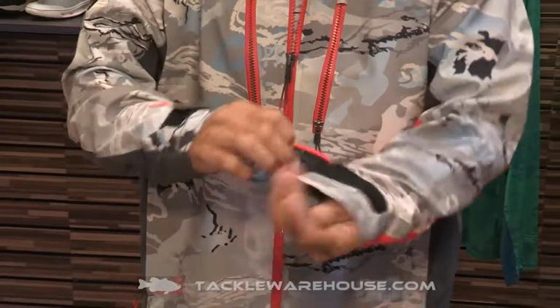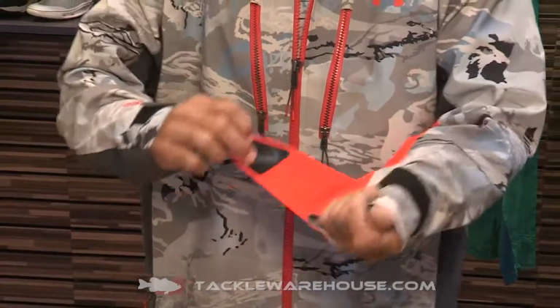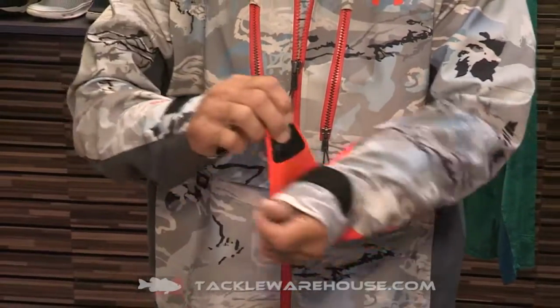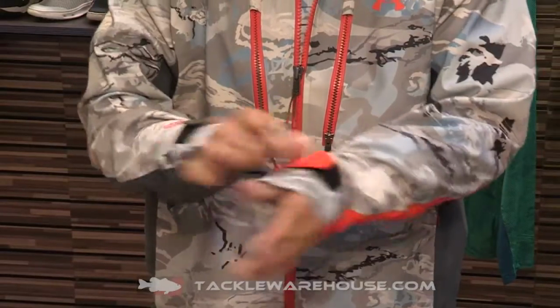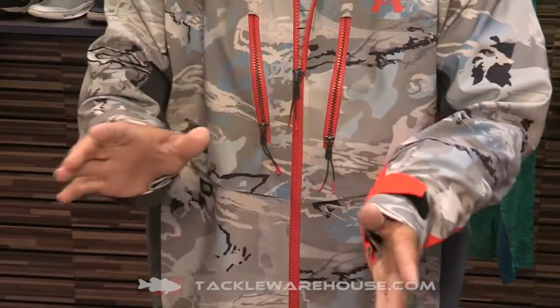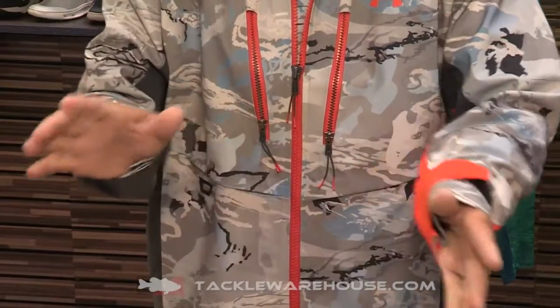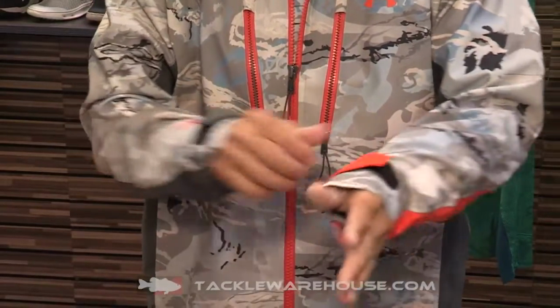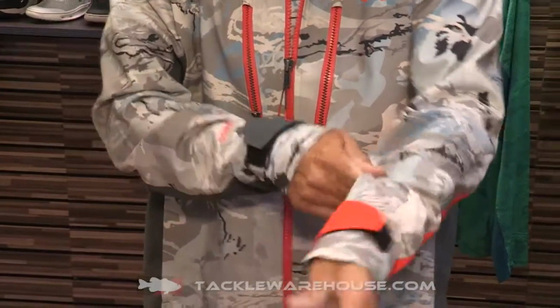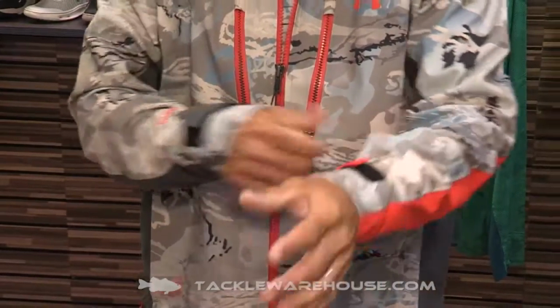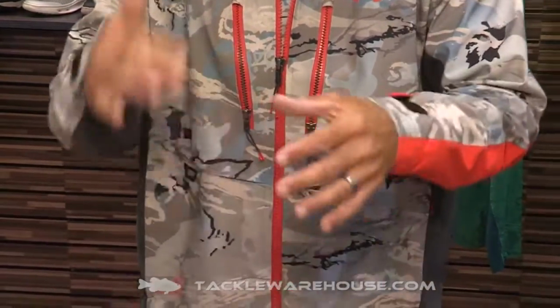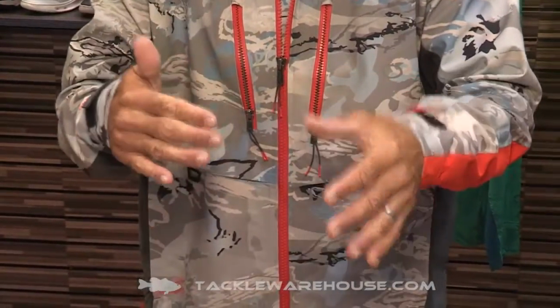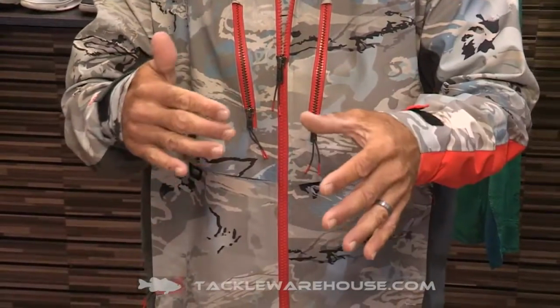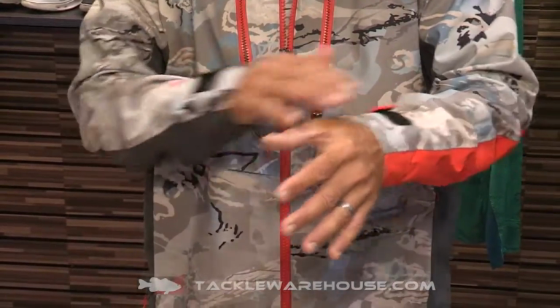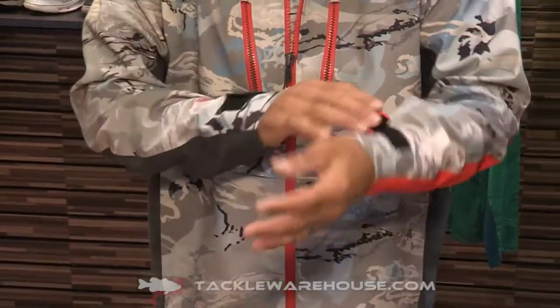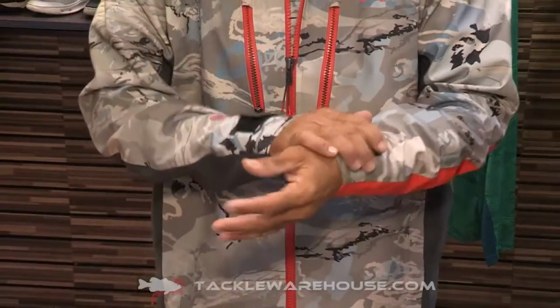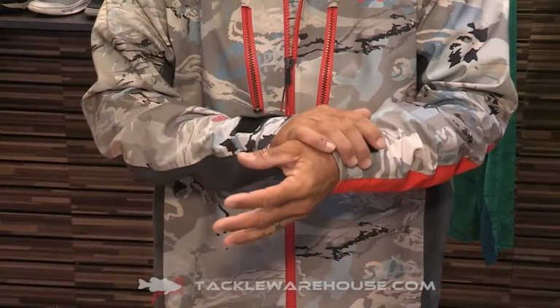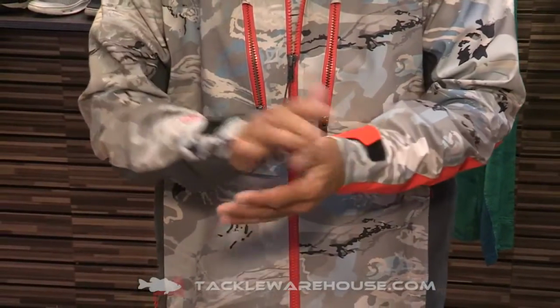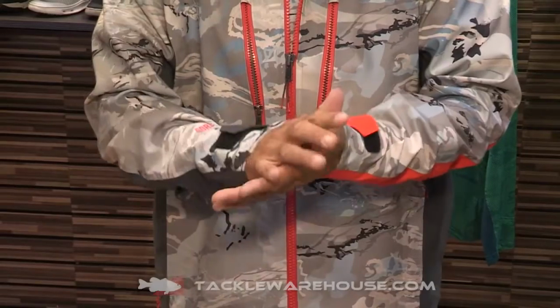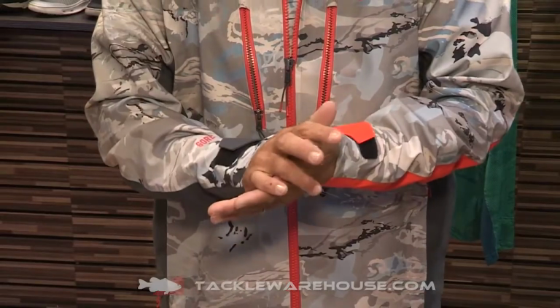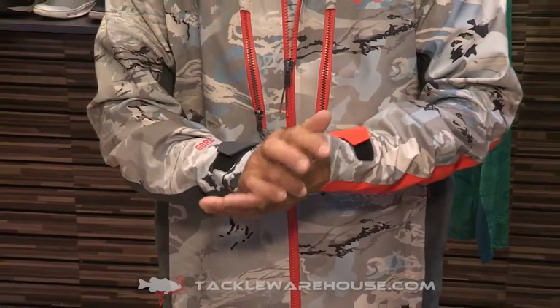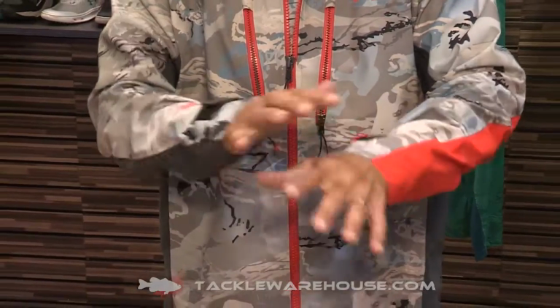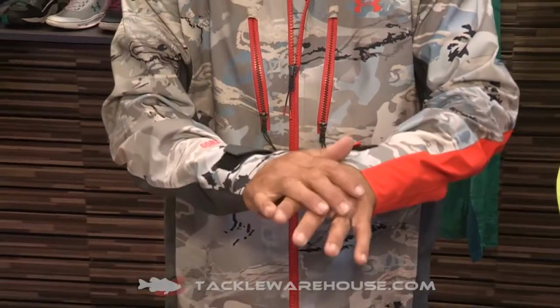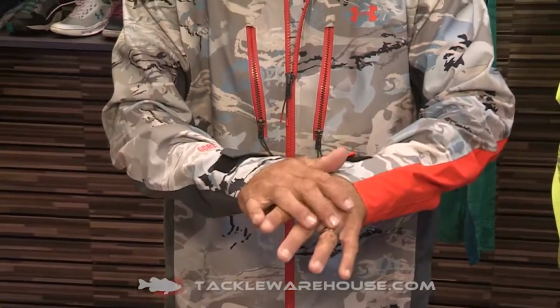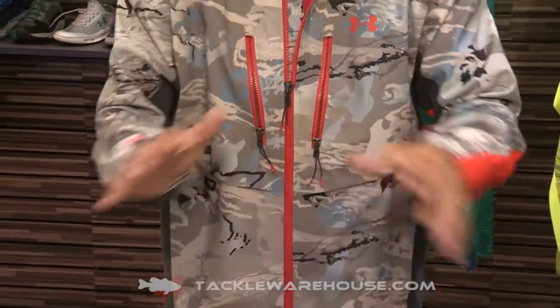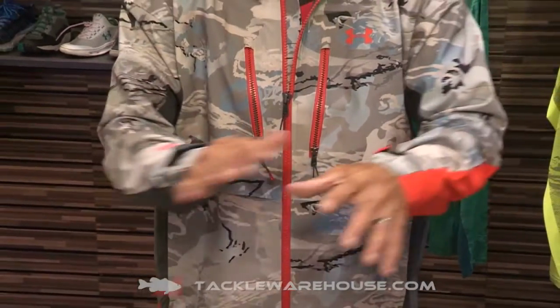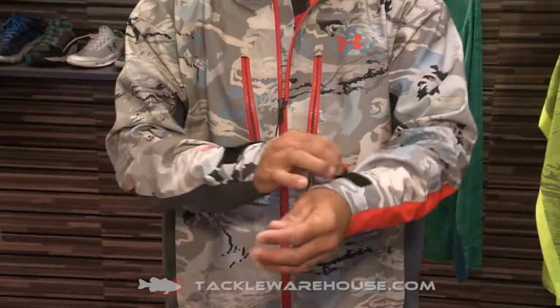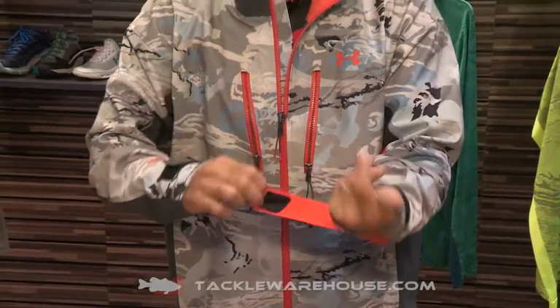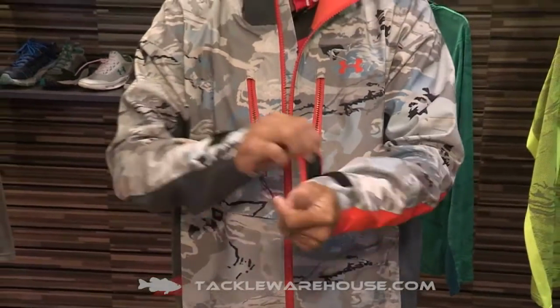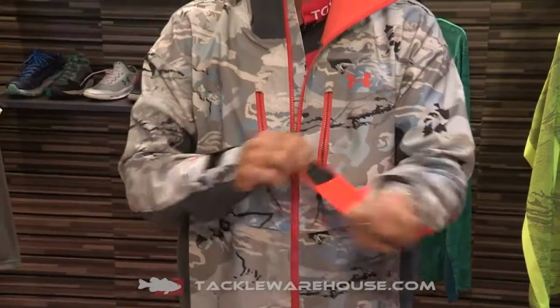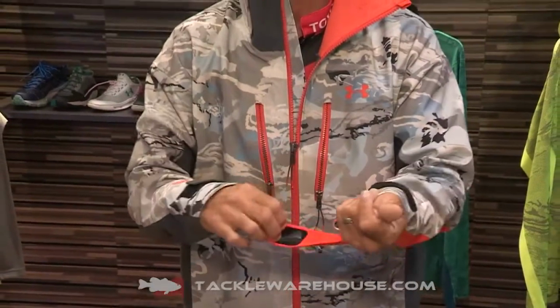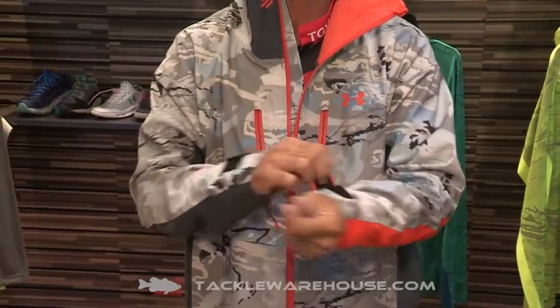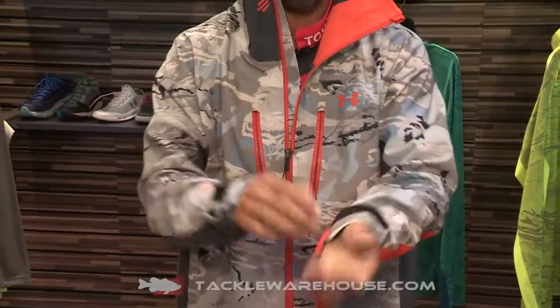Look at these adjustable cuffs. It's super important because throughout the day this is going to change — whether I have gloves on or I don't have gloves, it's raining, it's not raining. I want to have the ability to change that.